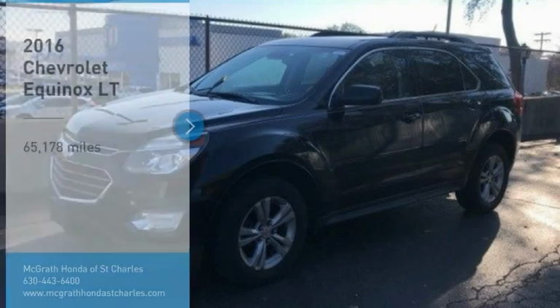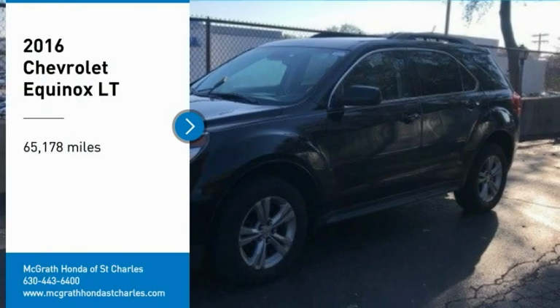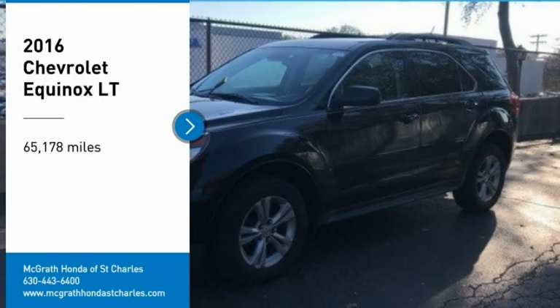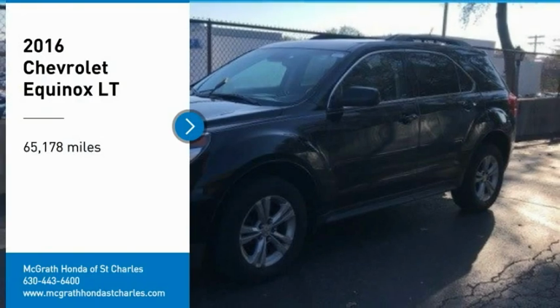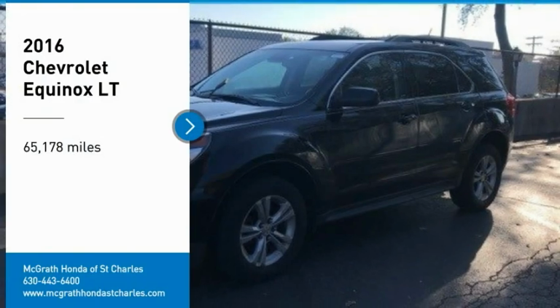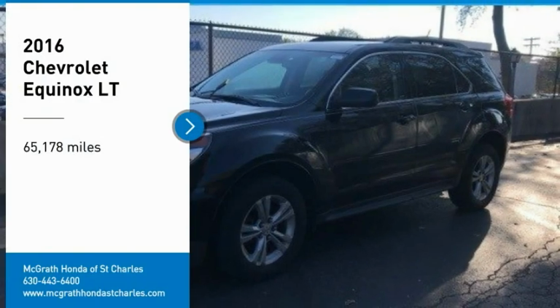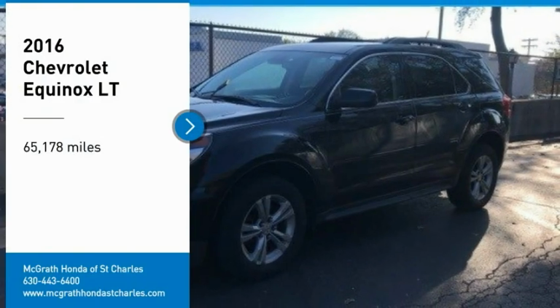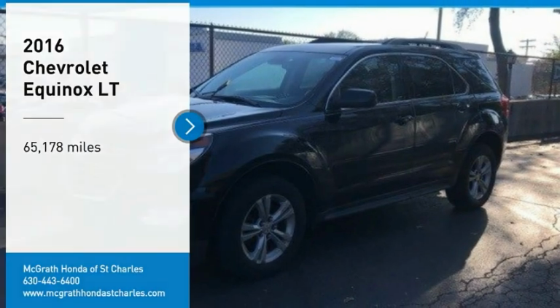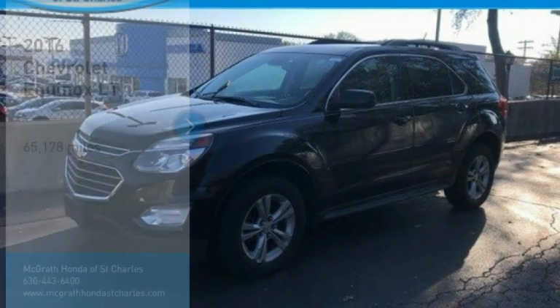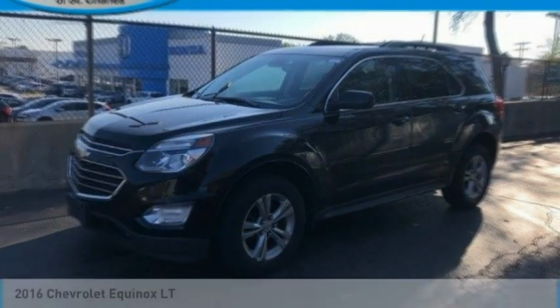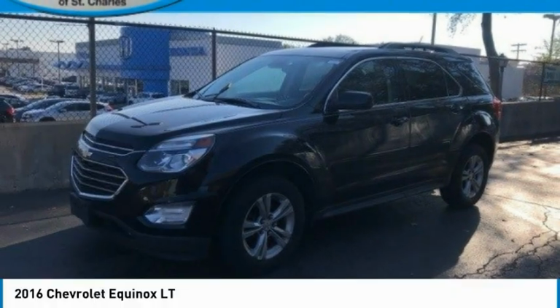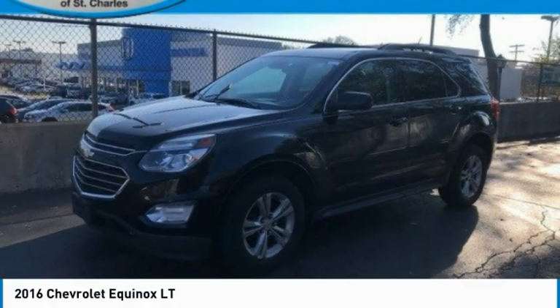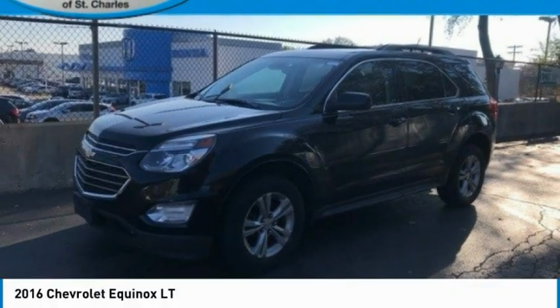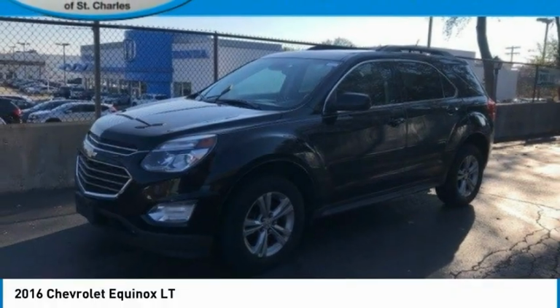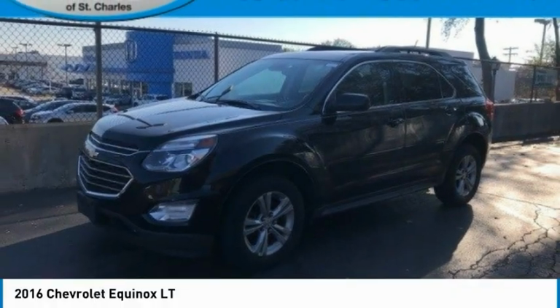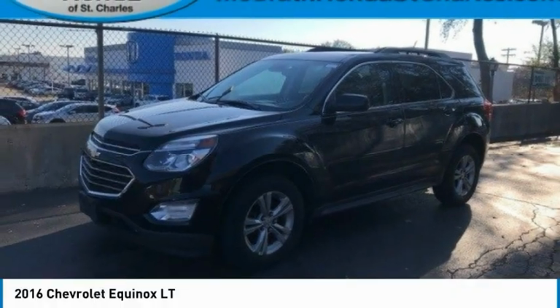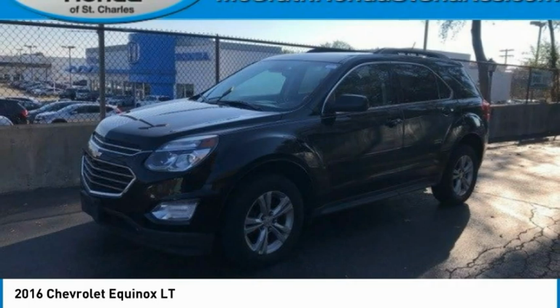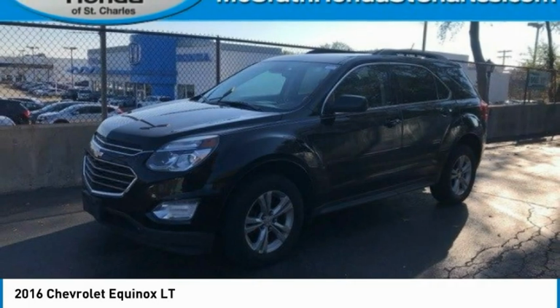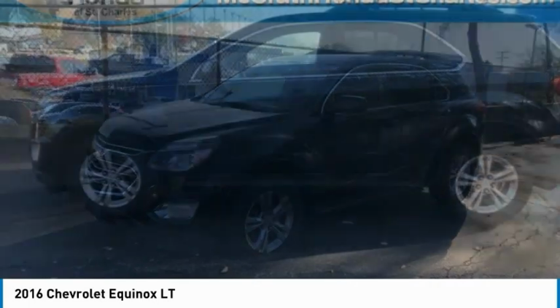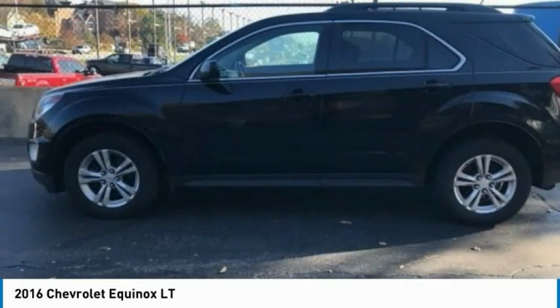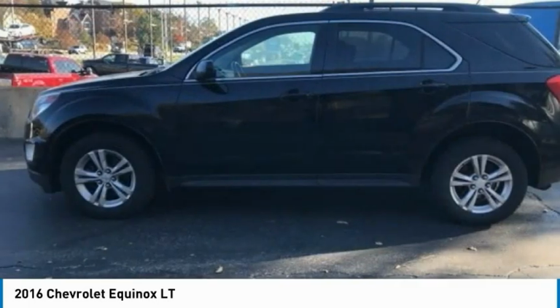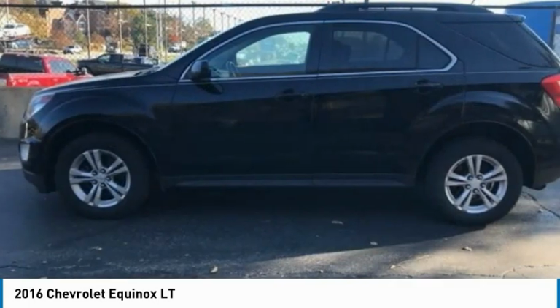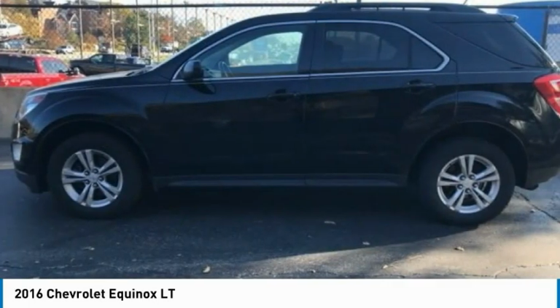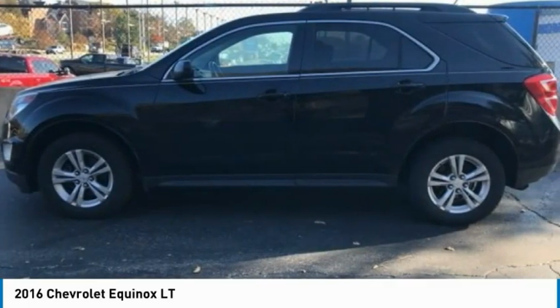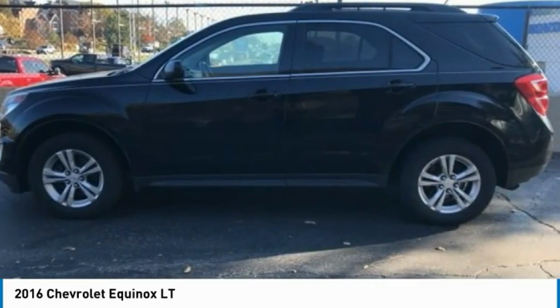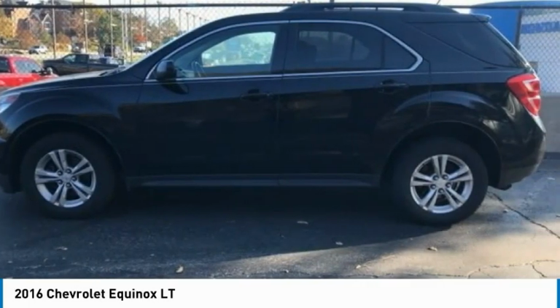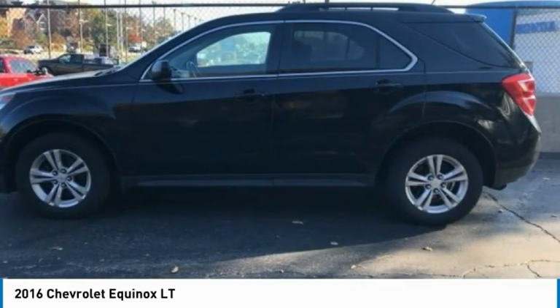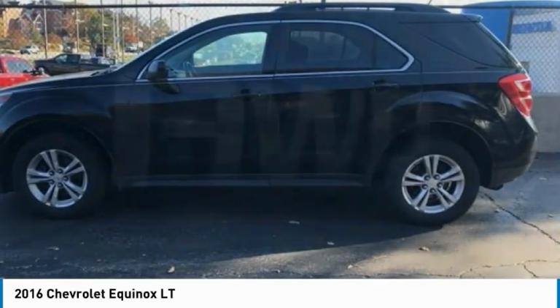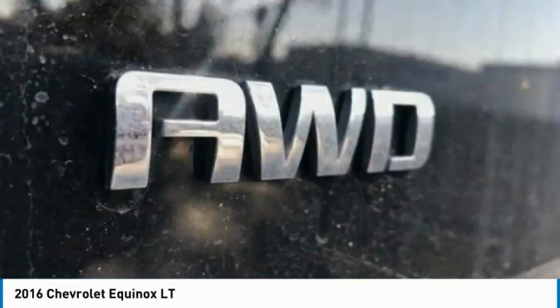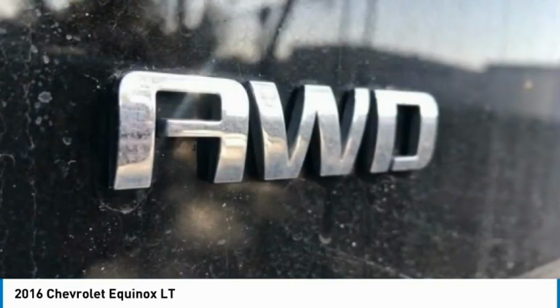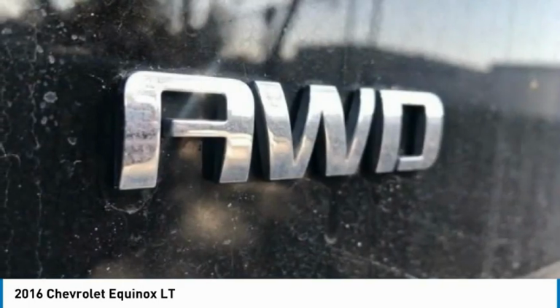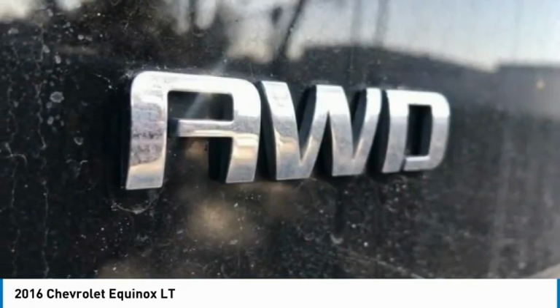Make a great choice today with the 2016 Equinox. Fuel efficiency, safety, and value equals the Chevy Equinox.